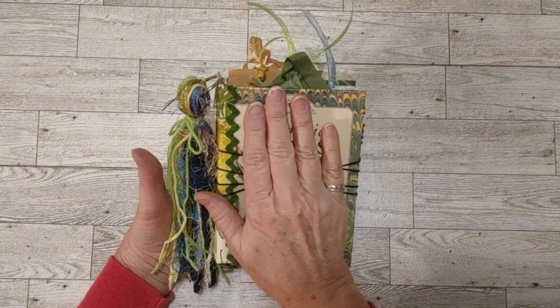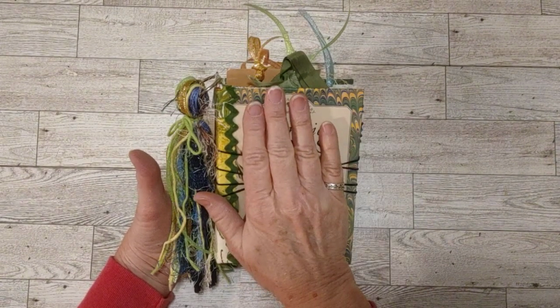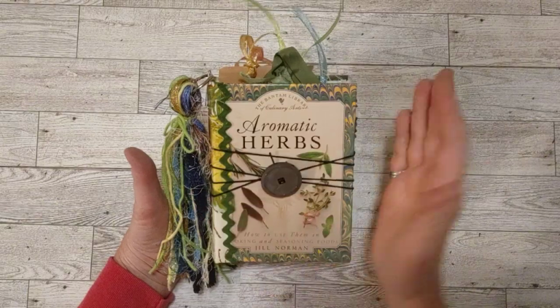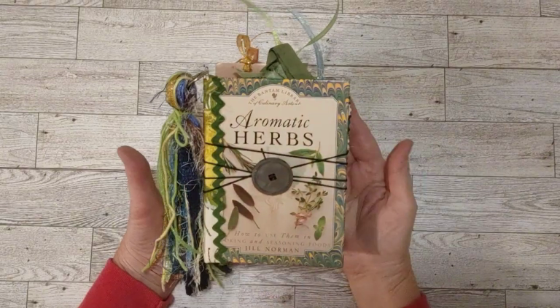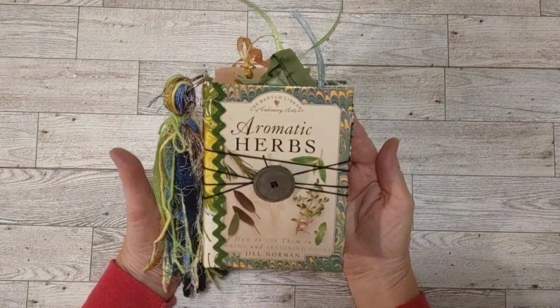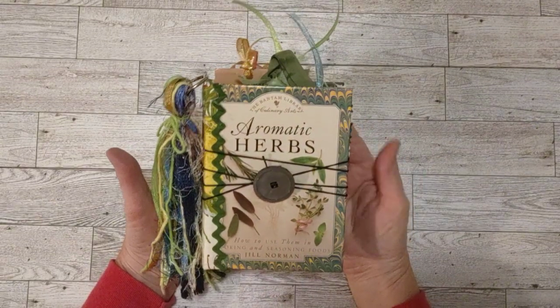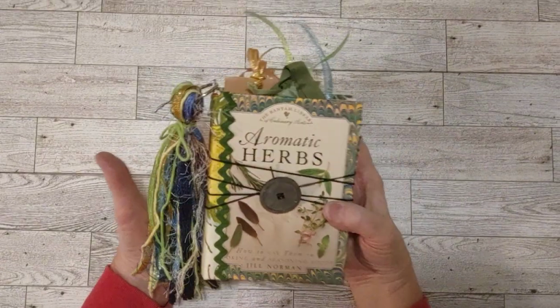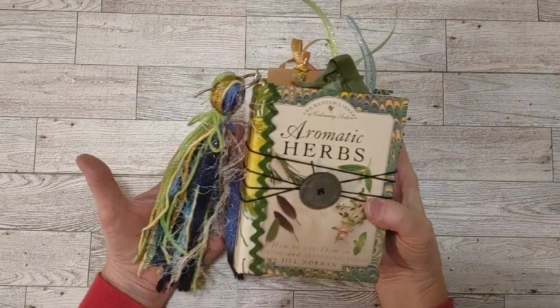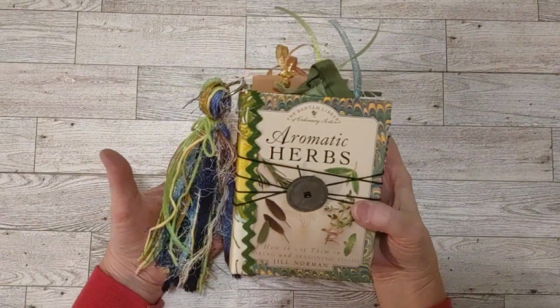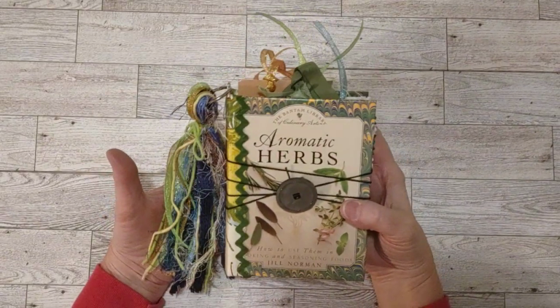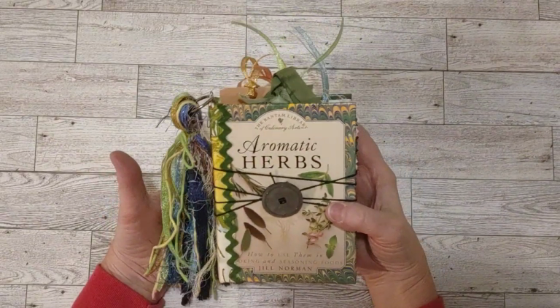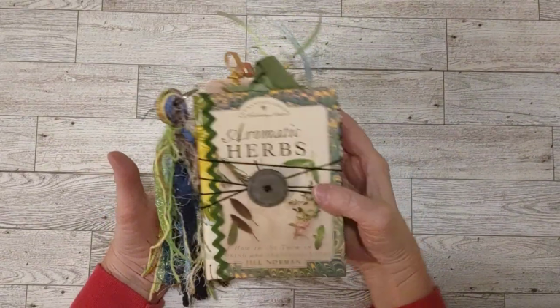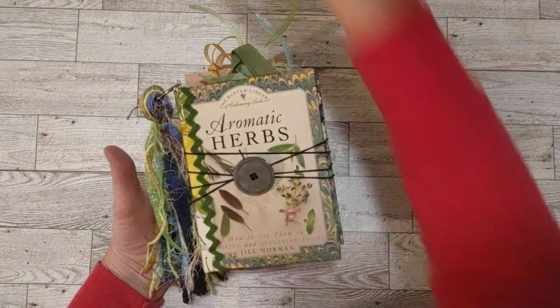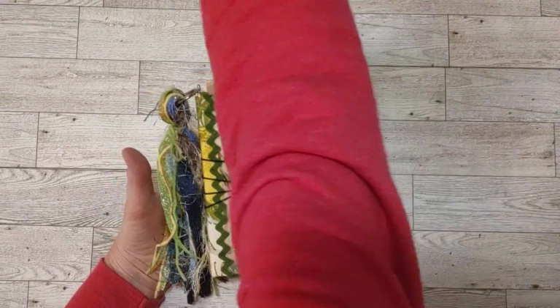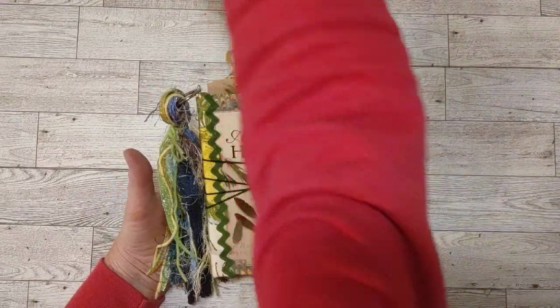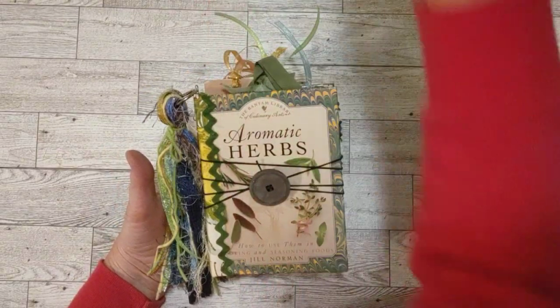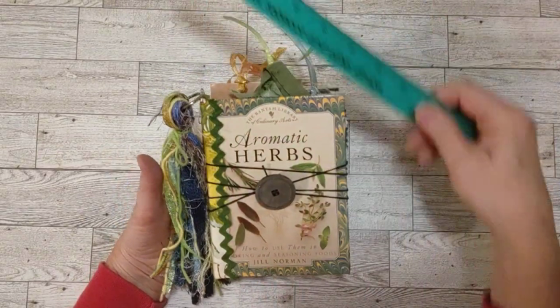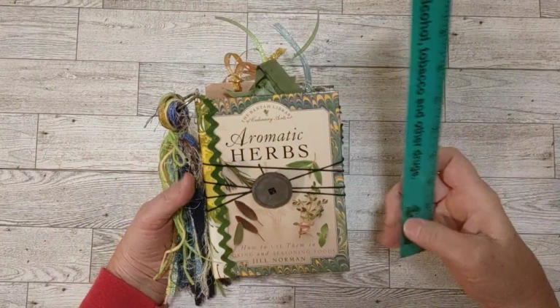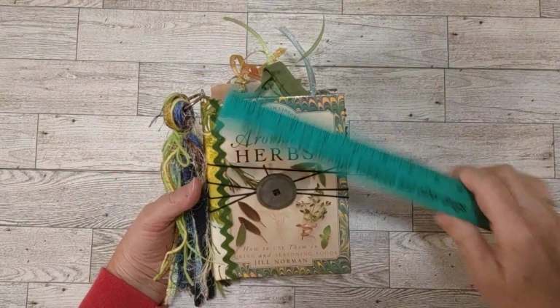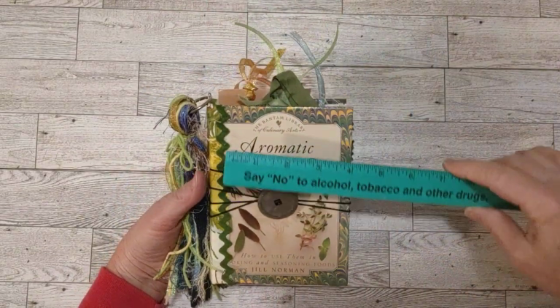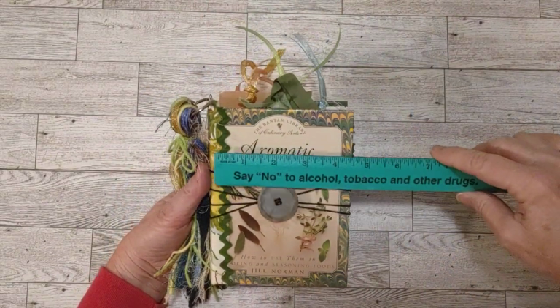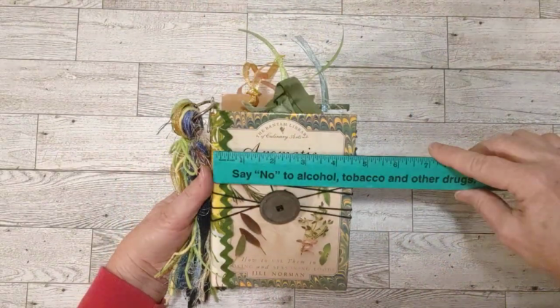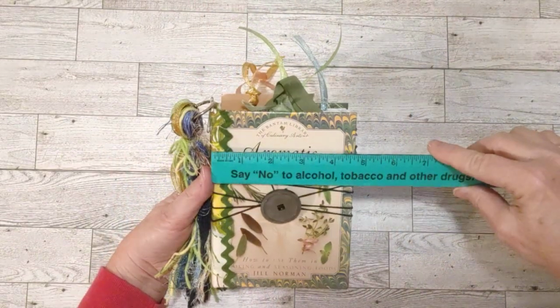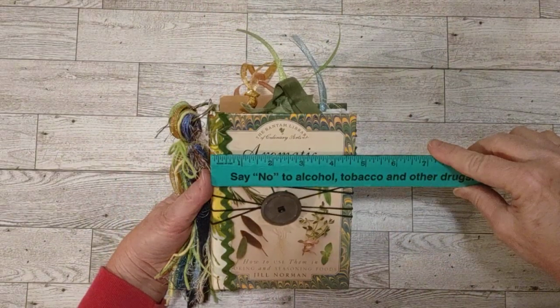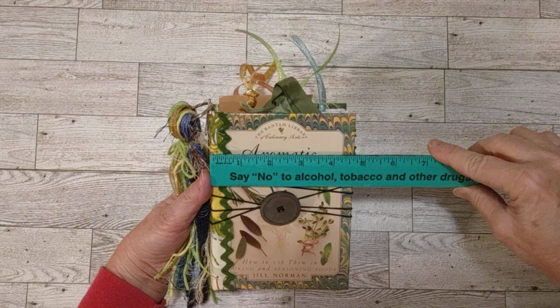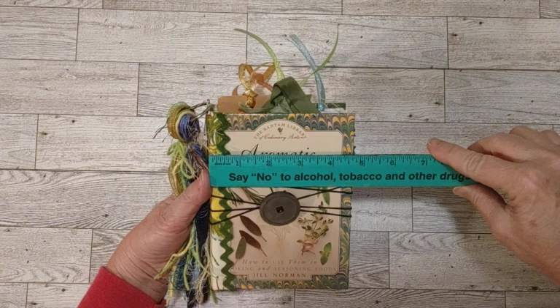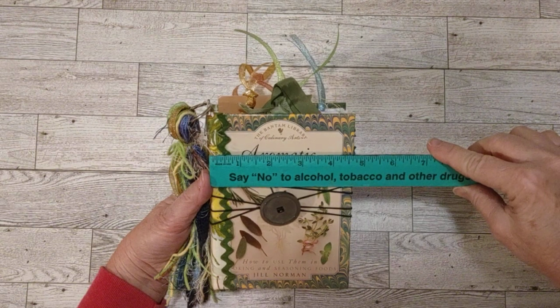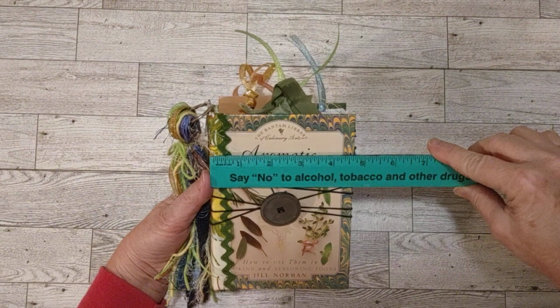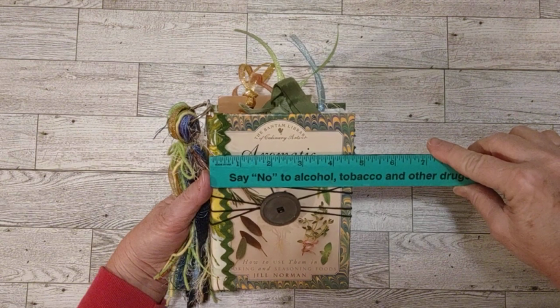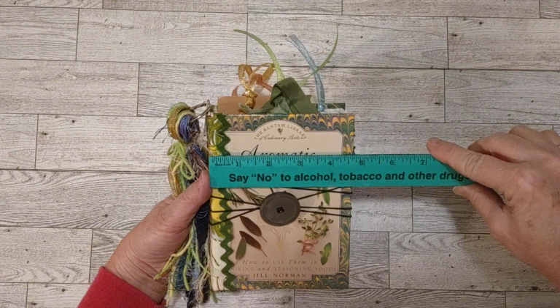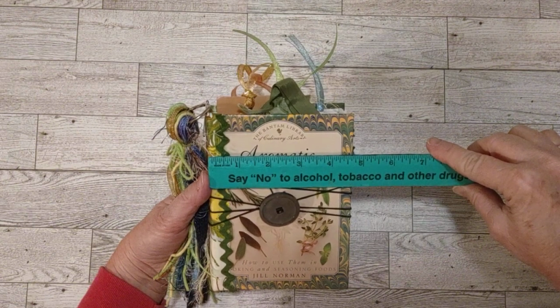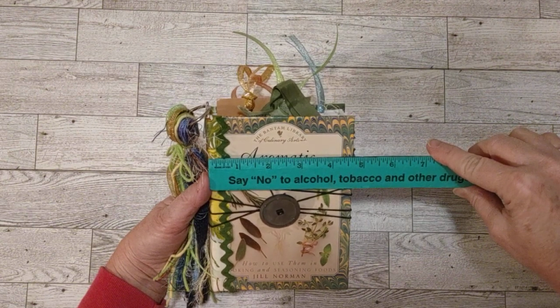I did make a tassel to go with it, so it's all finished. This one will go into my Etsy, so we're going to do a quick flip through. When you see this video, it will be in my Etsy, unless it's already sold.